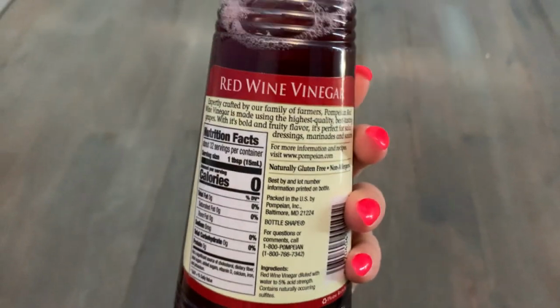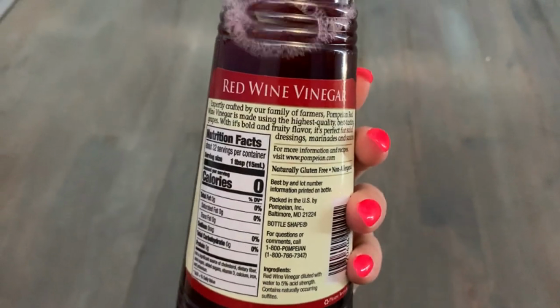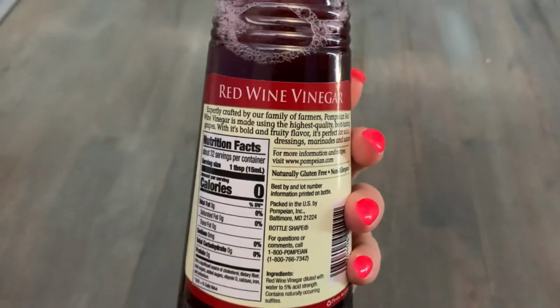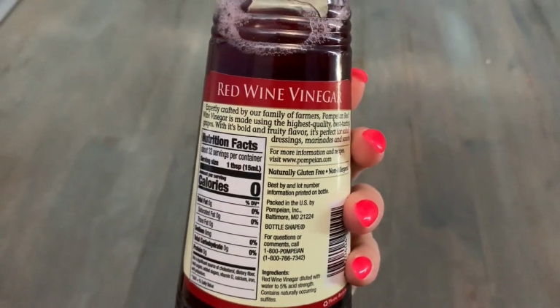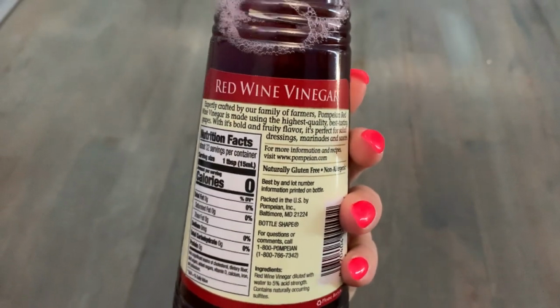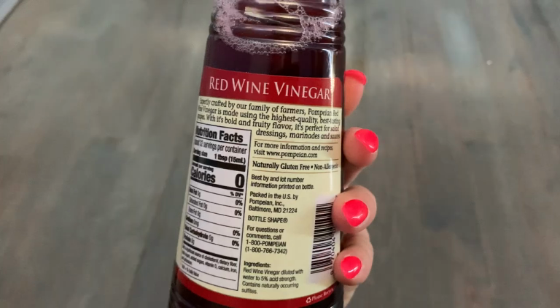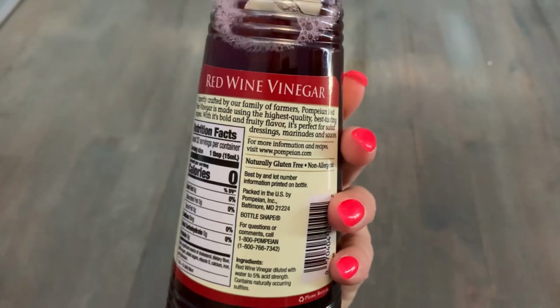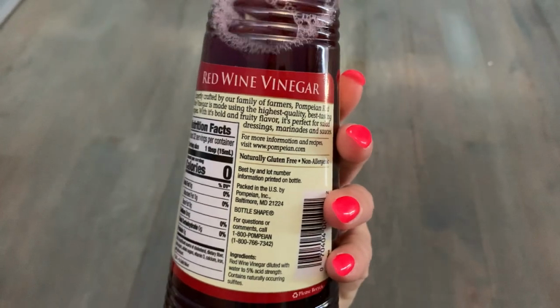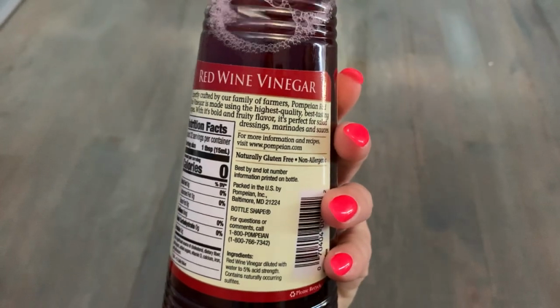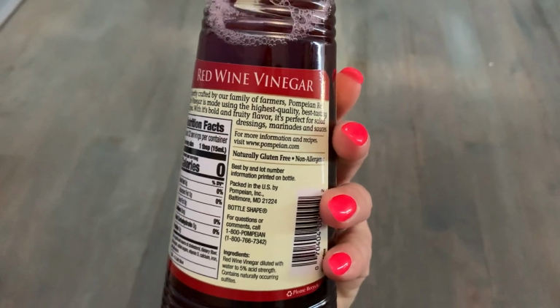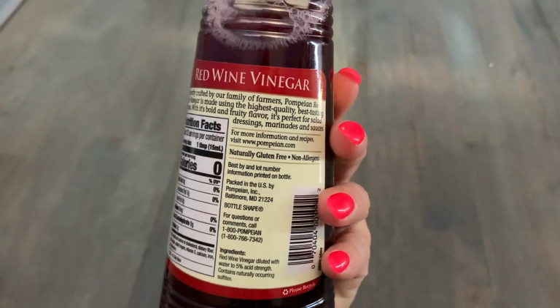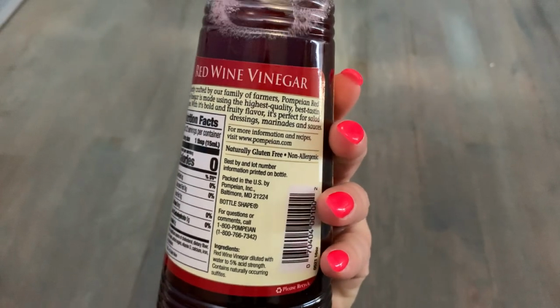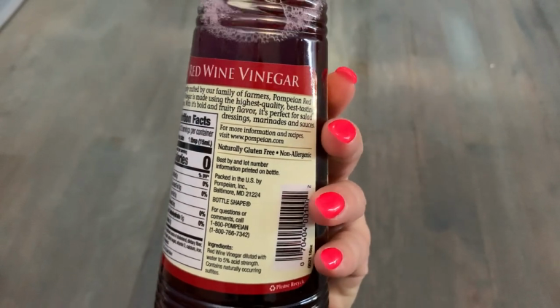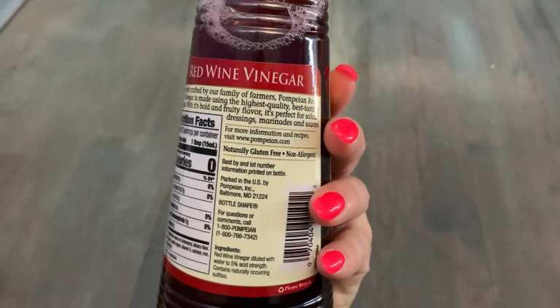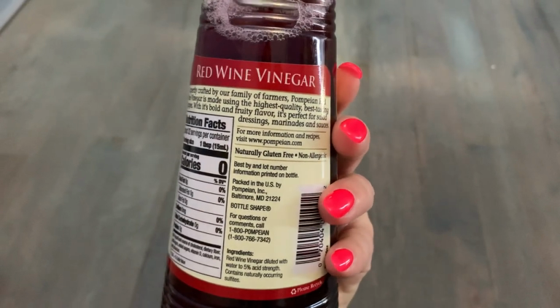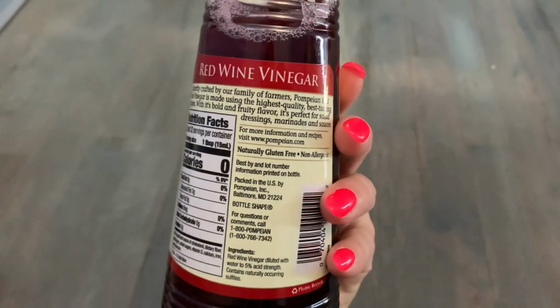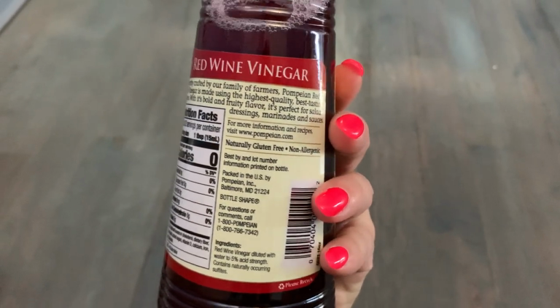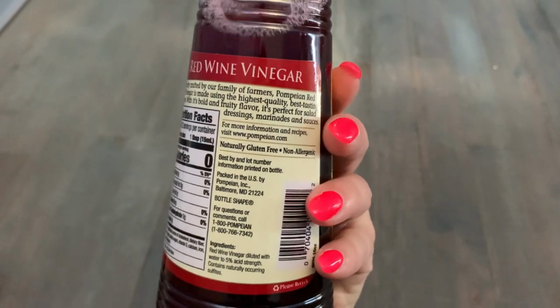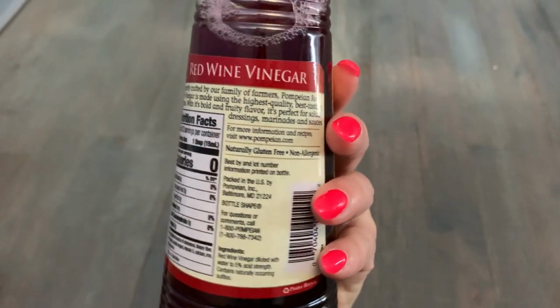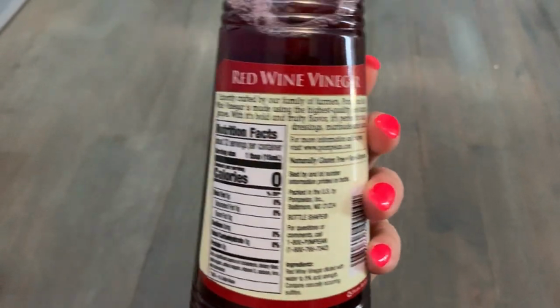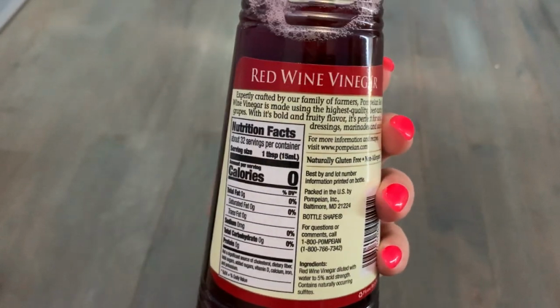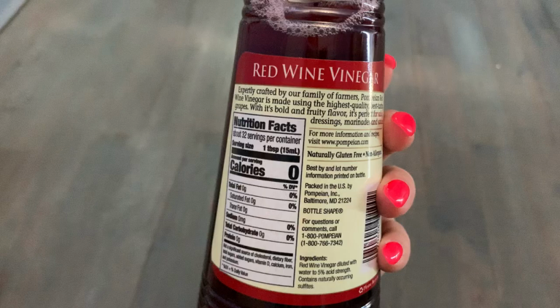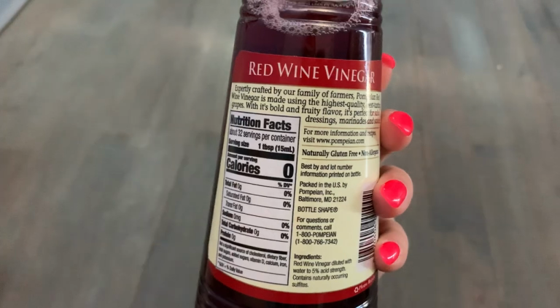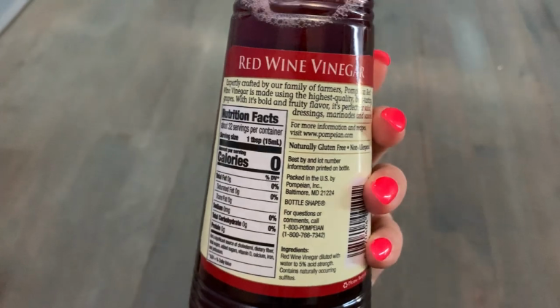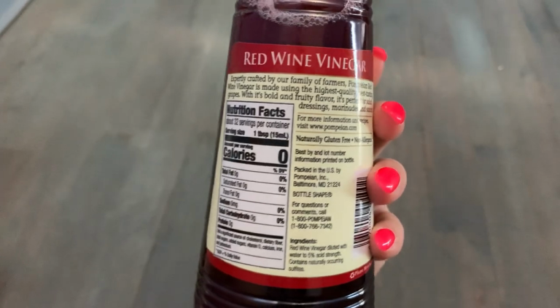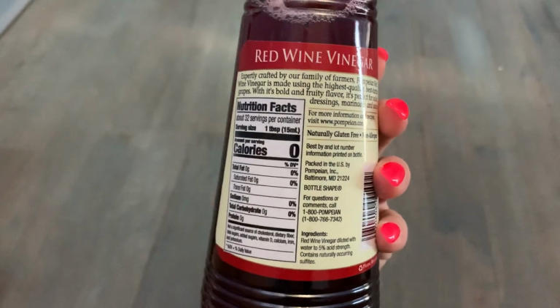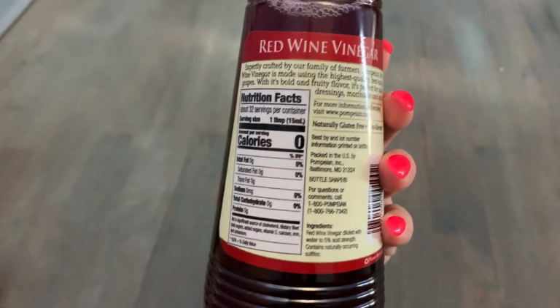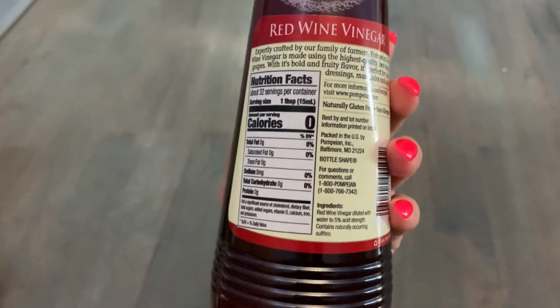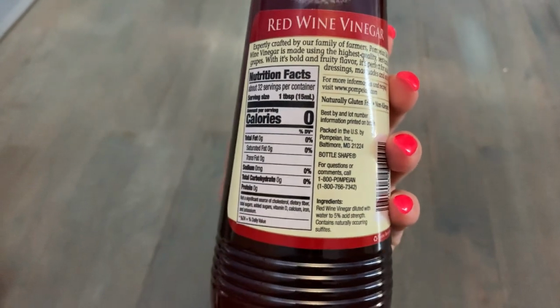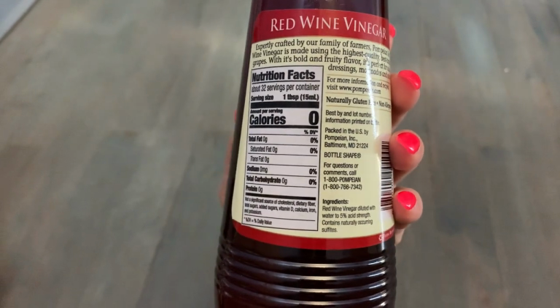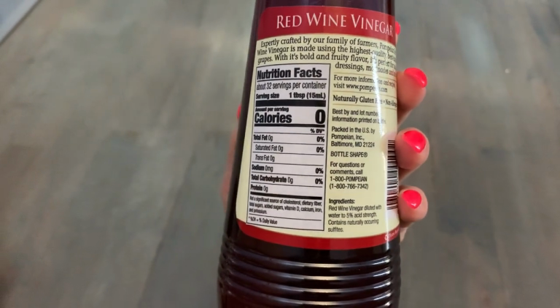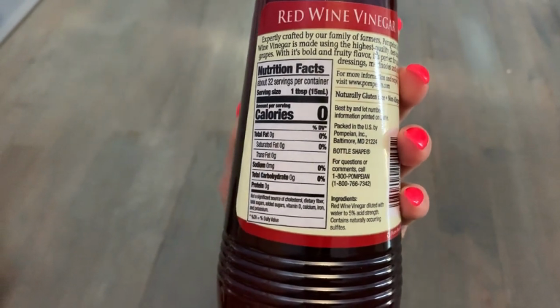It's expertly crafted by a family of farmers using high quality, best tasting grapes. It definitely has a bold flavor. It's delicious.